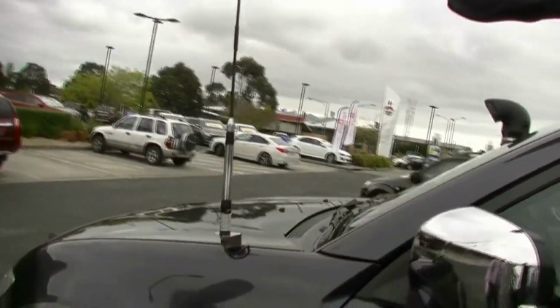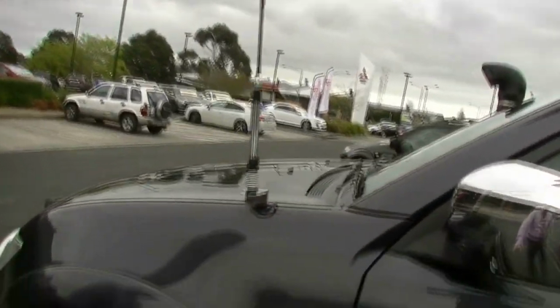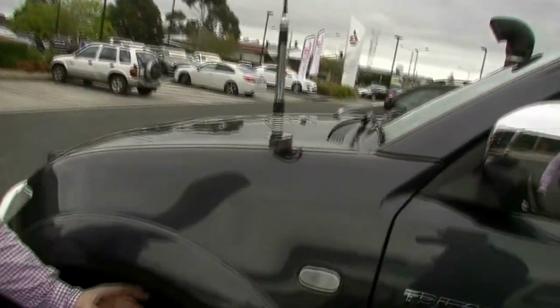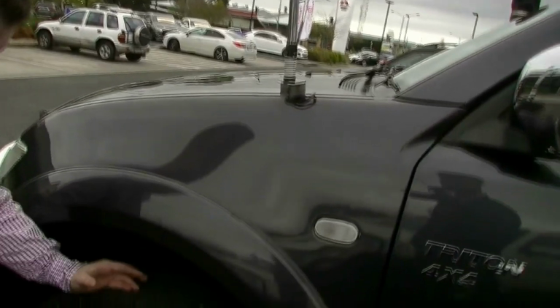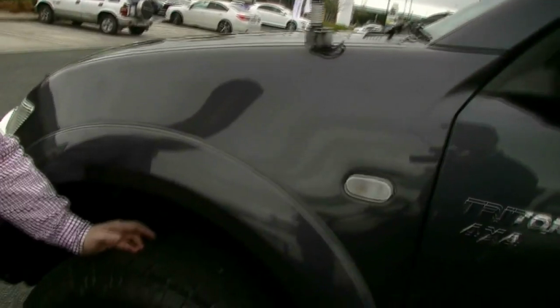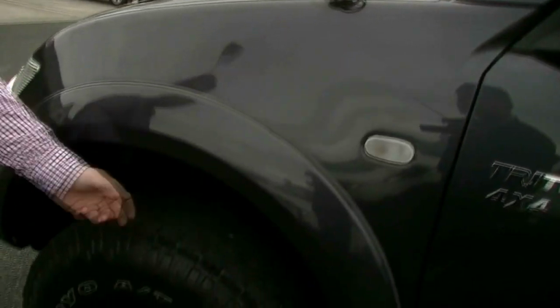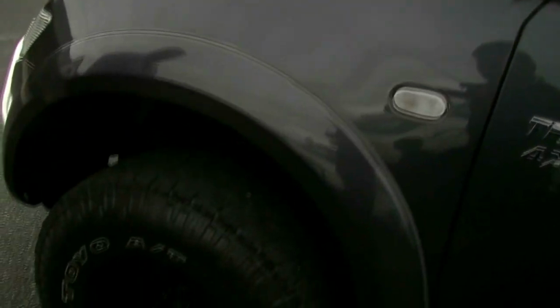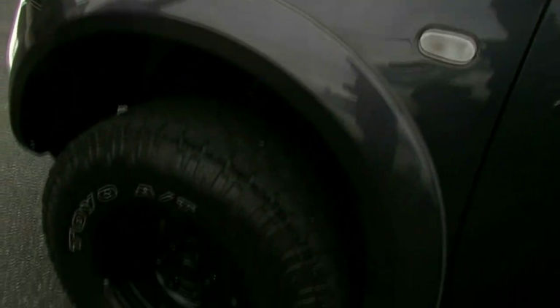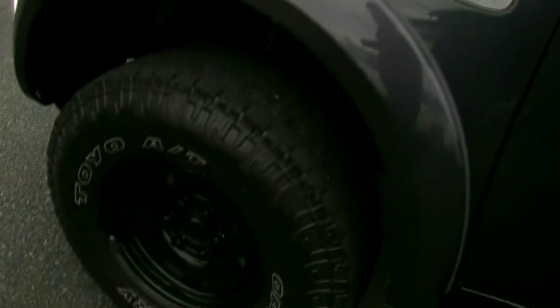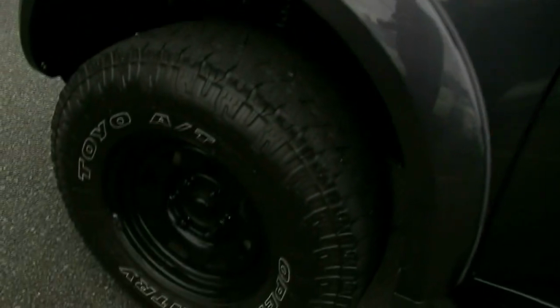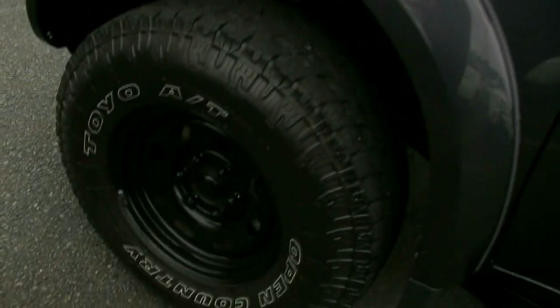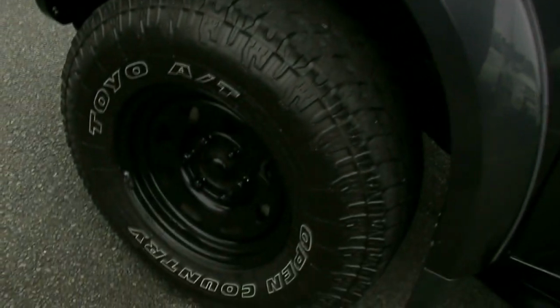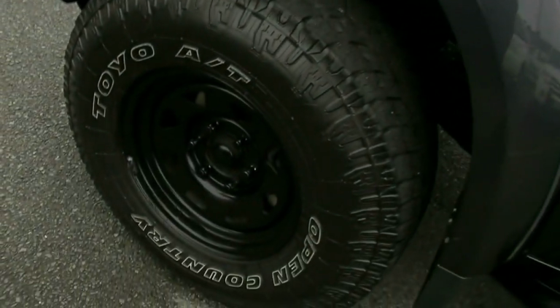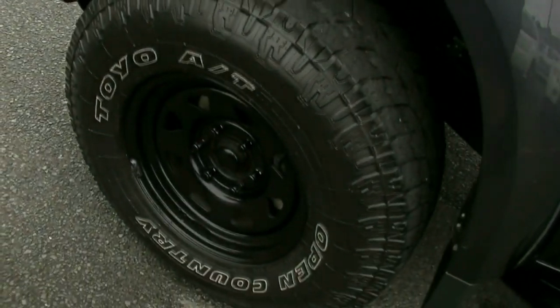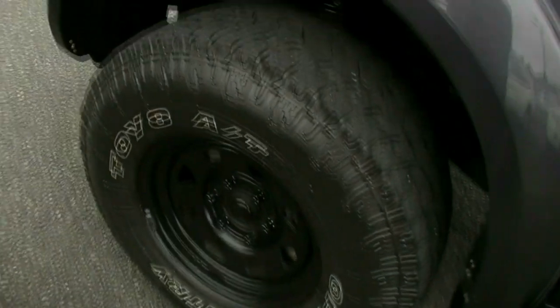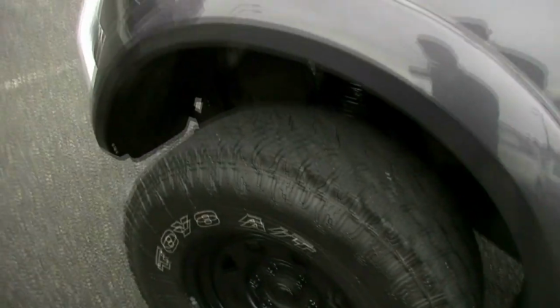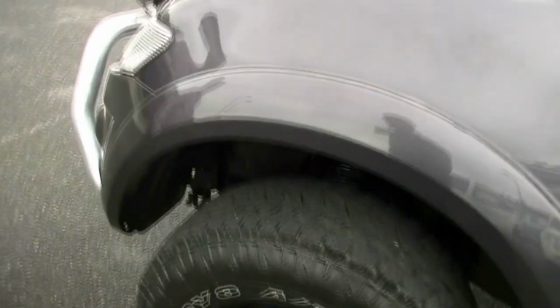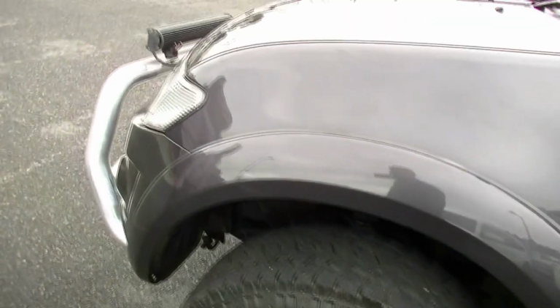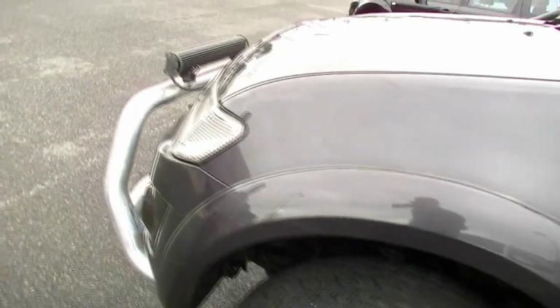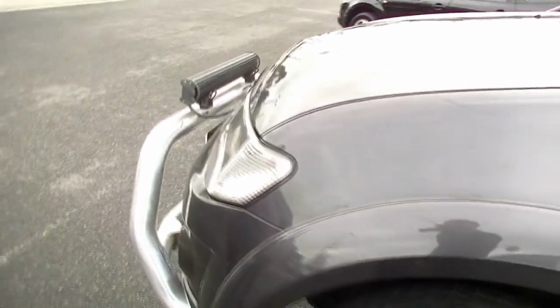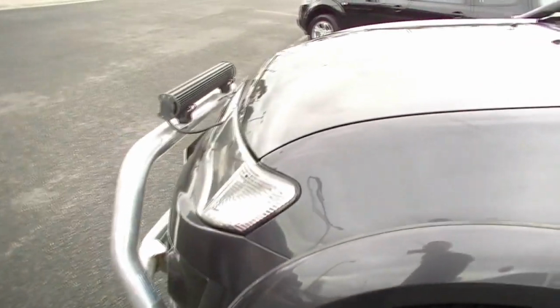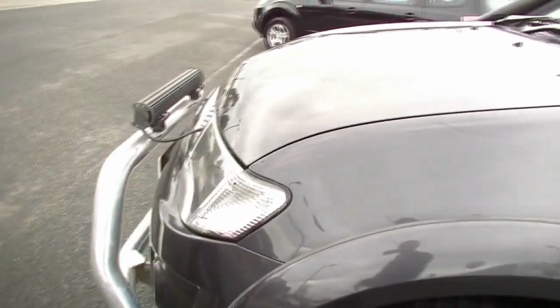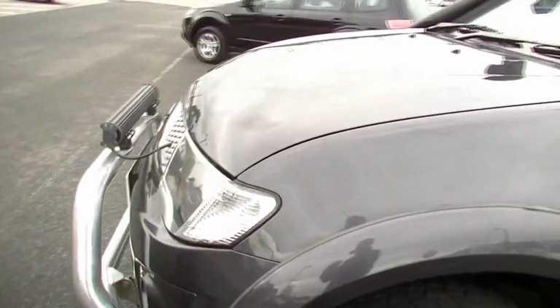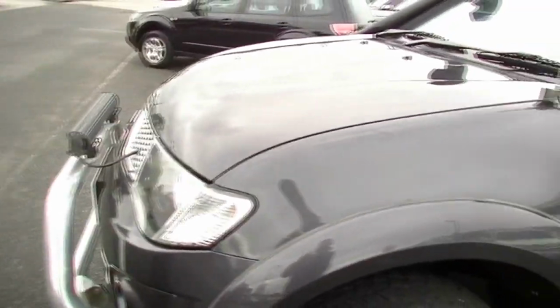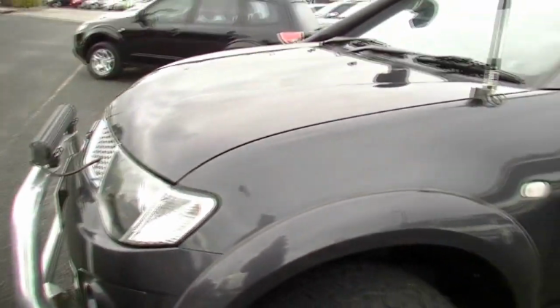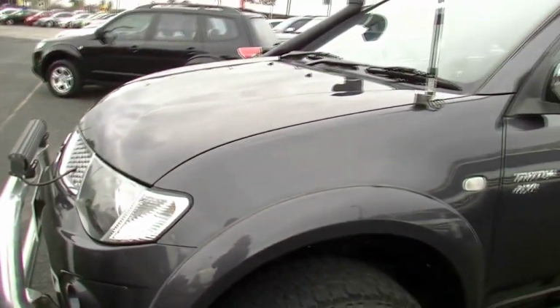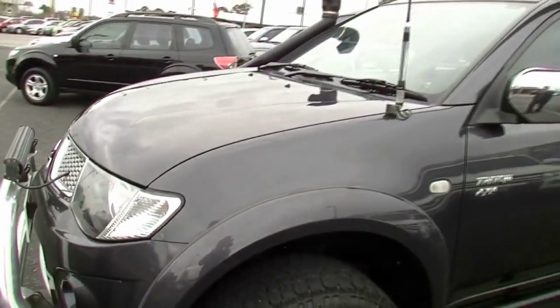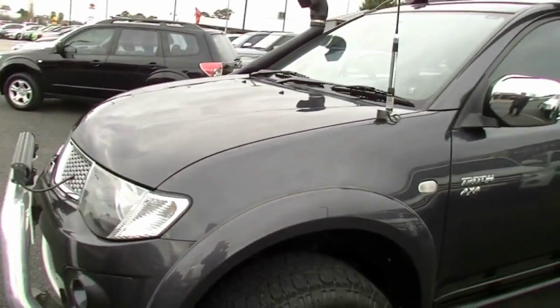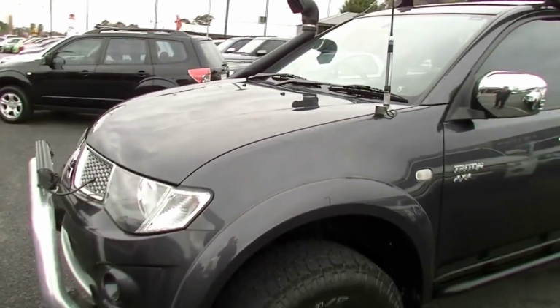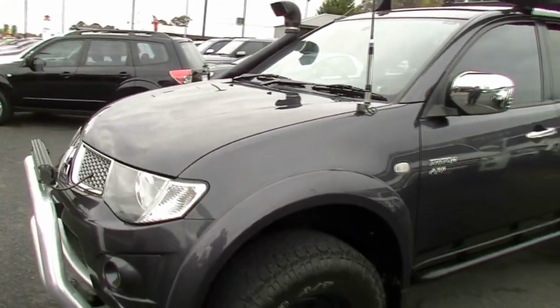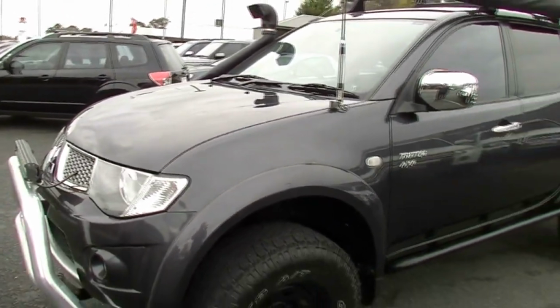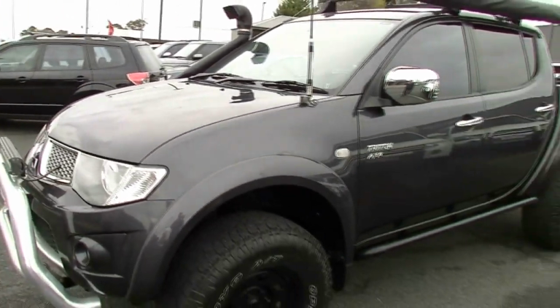Last of the wheels now — brilliant condition Toyo Open Country all-terrain 33-inch at the front as well. So the whole way around the exterior, I can't stress enough how clean this car actually is.